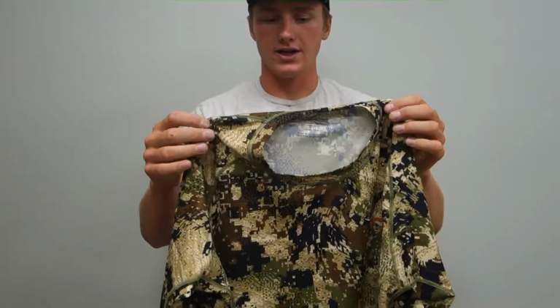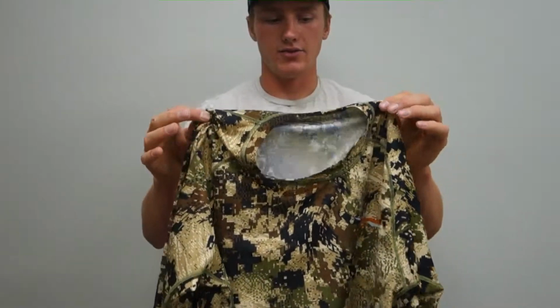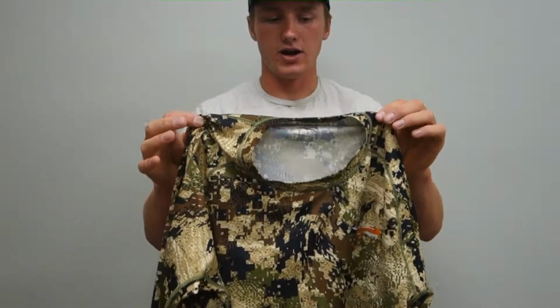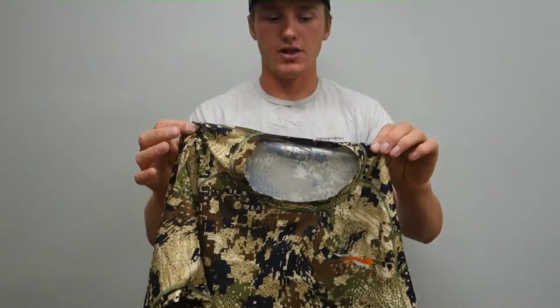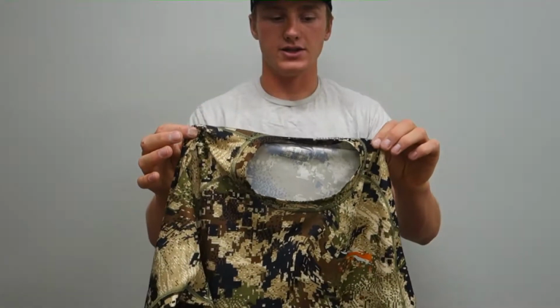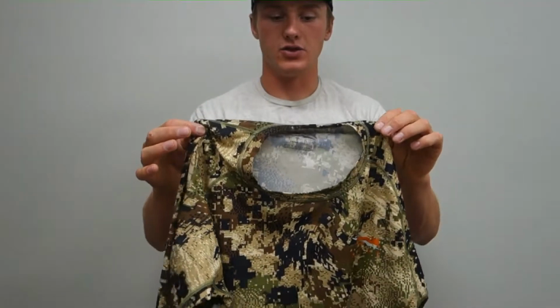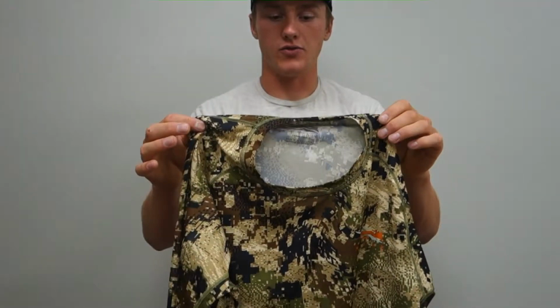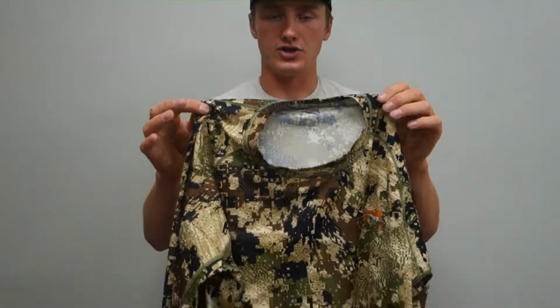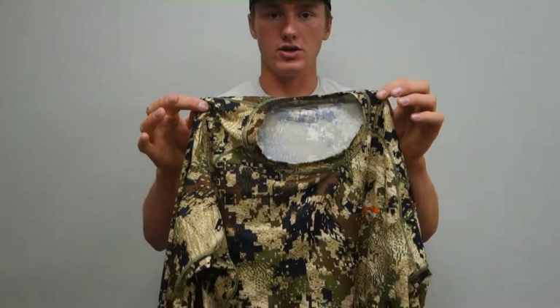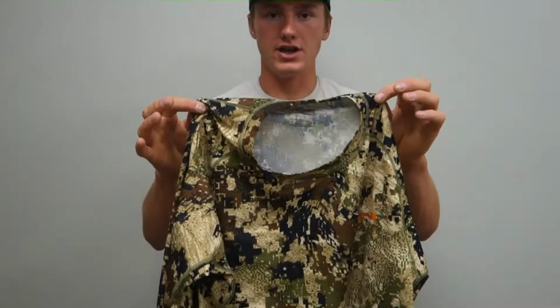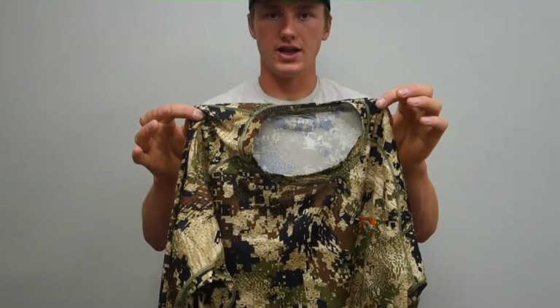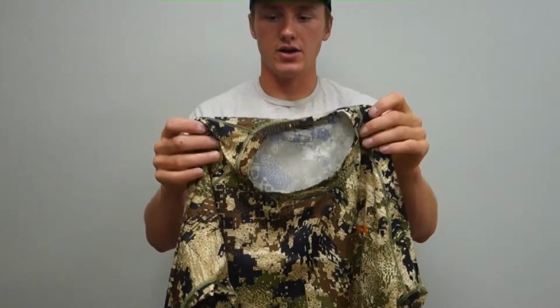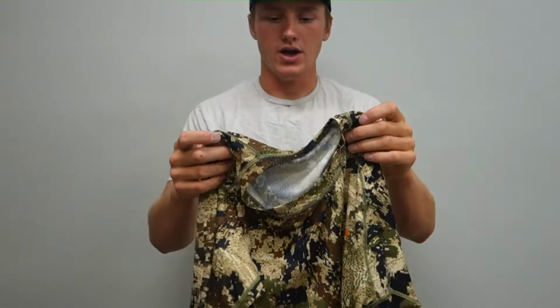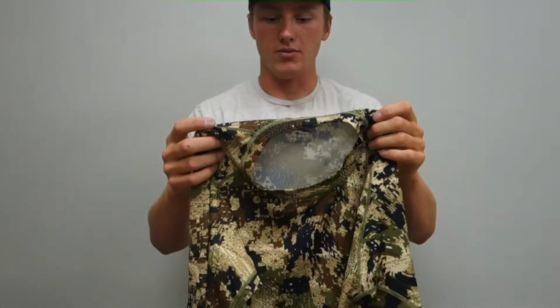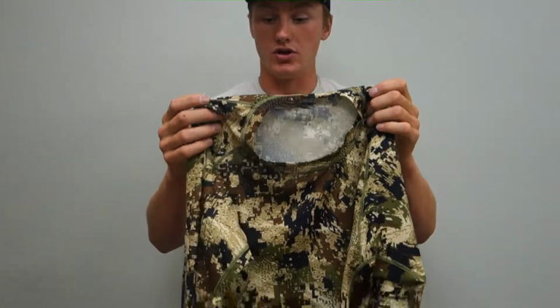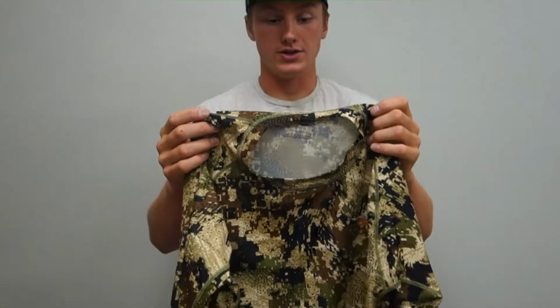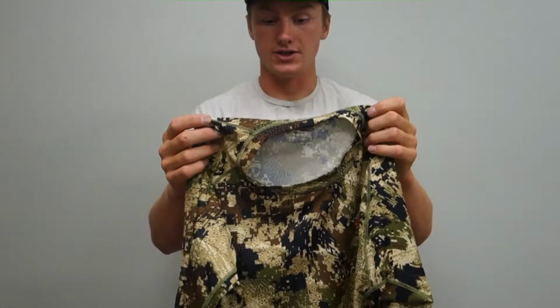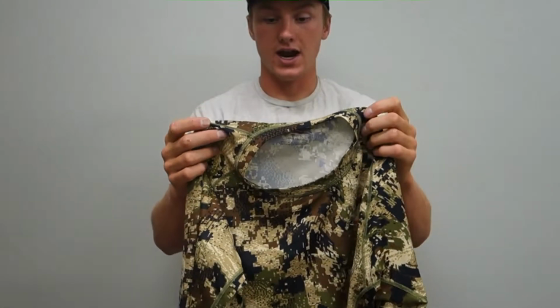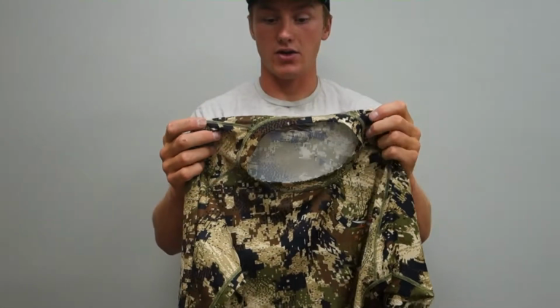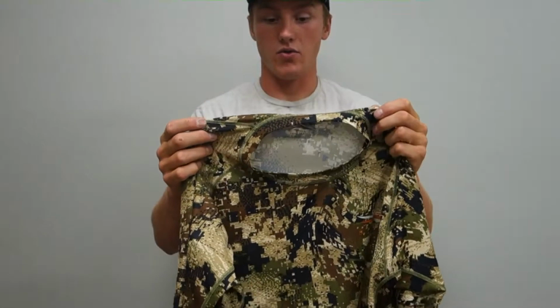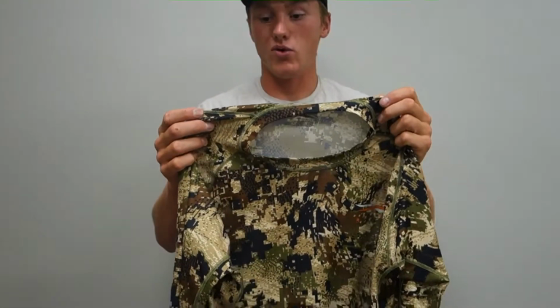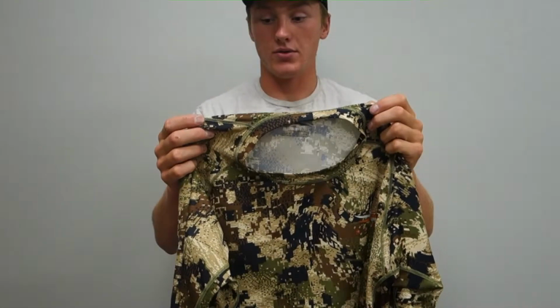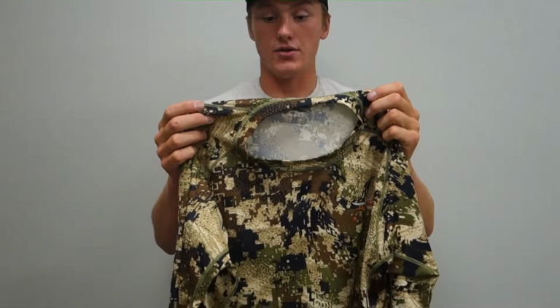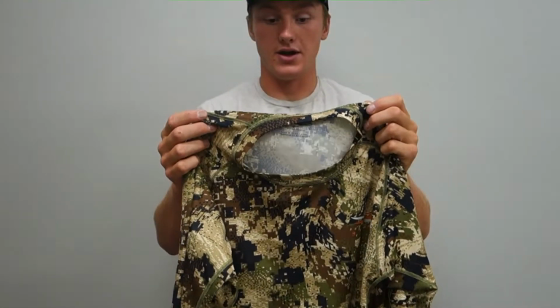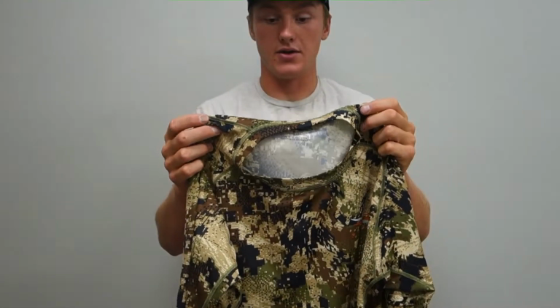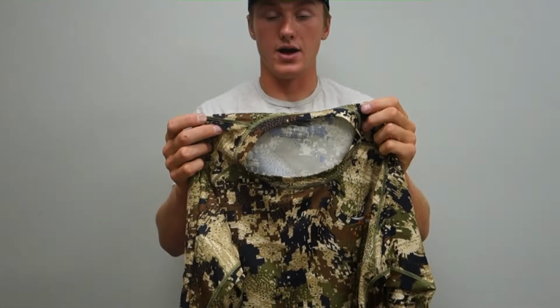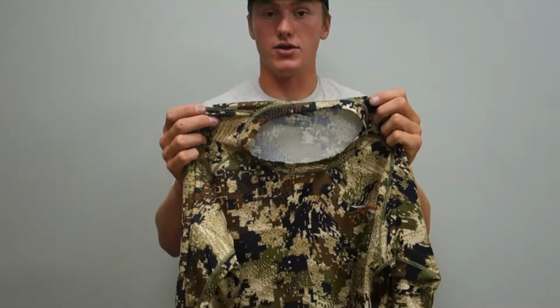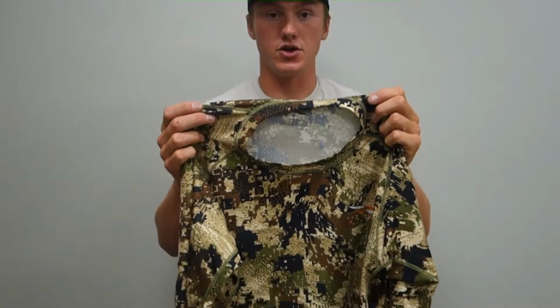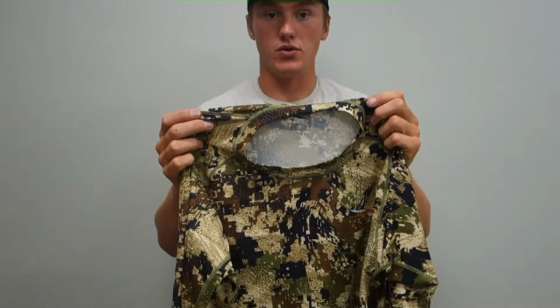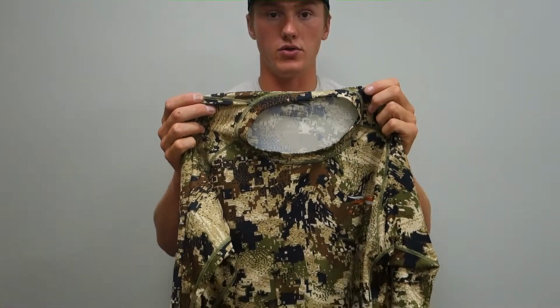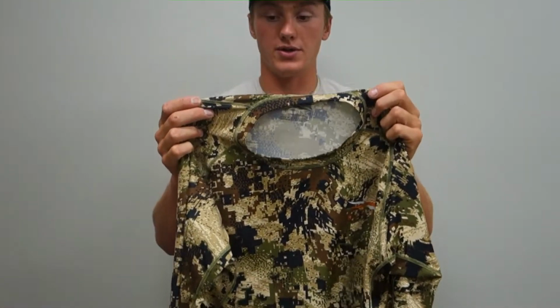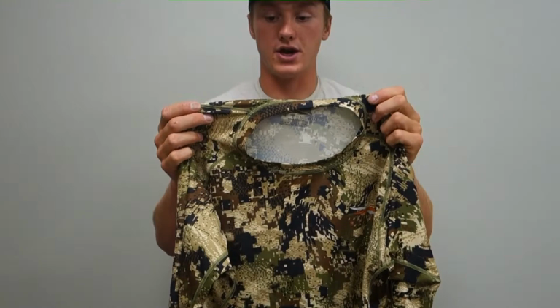I definitely recommend this if you're looking for a solid base layer. You can use this as a standalone or throughout the year, whether it's cold or whether it's hot.